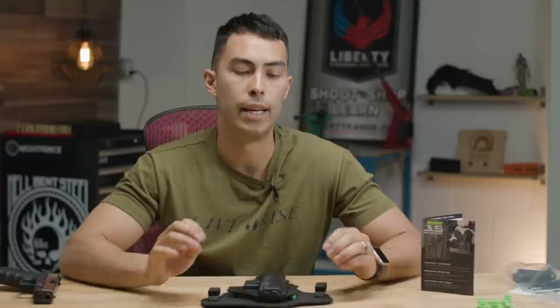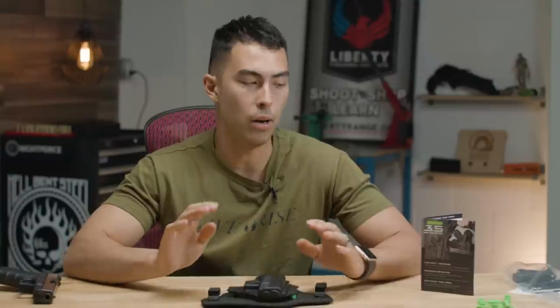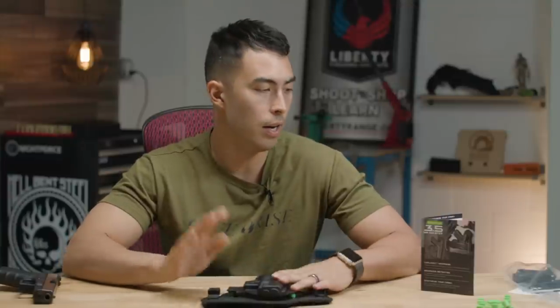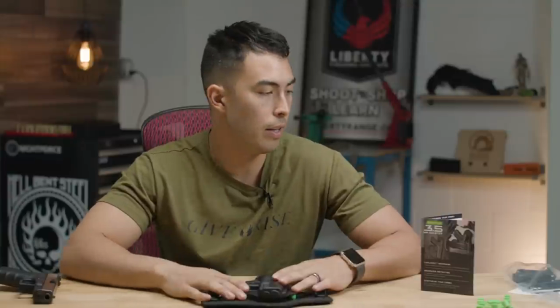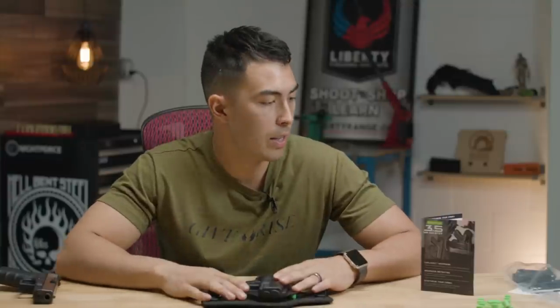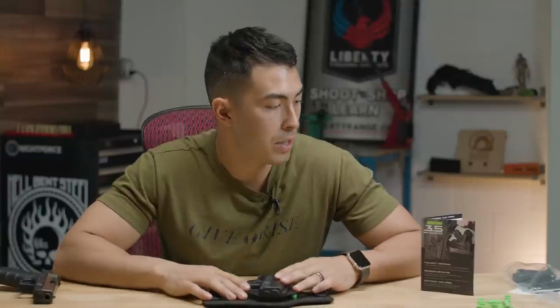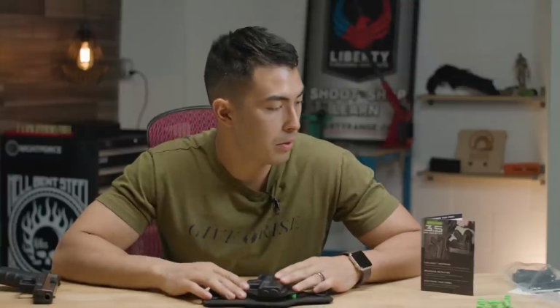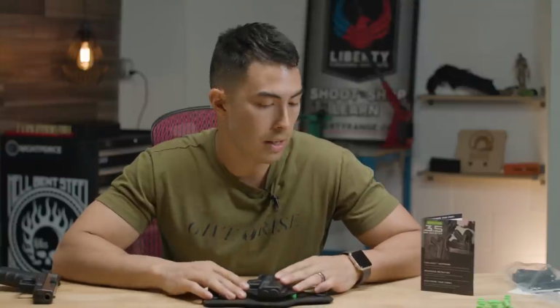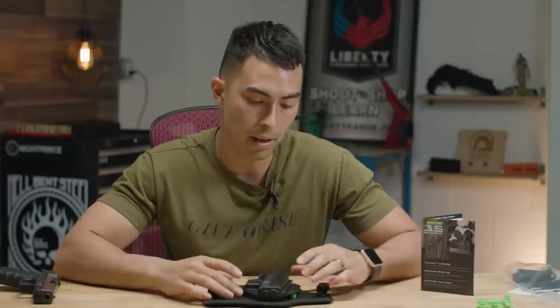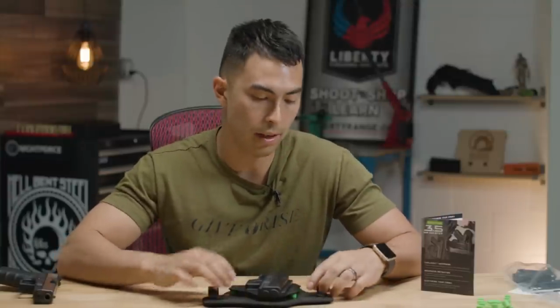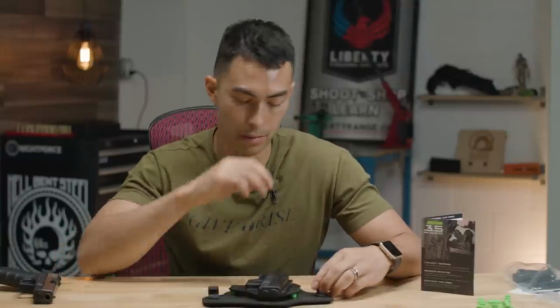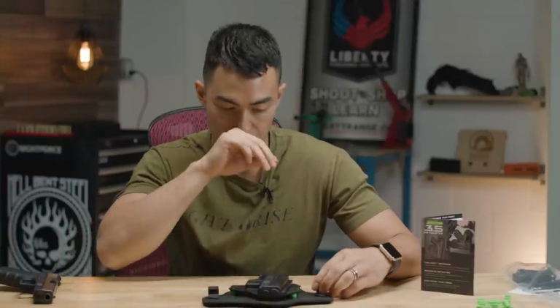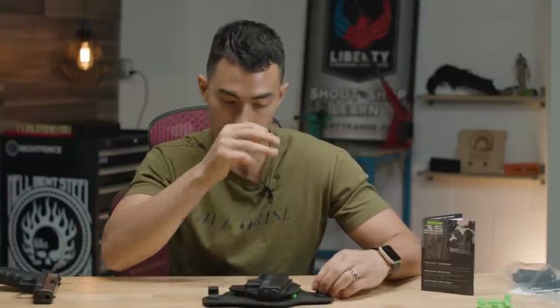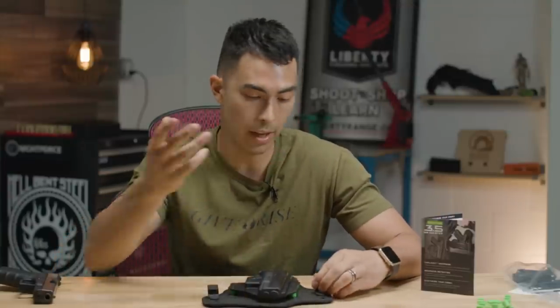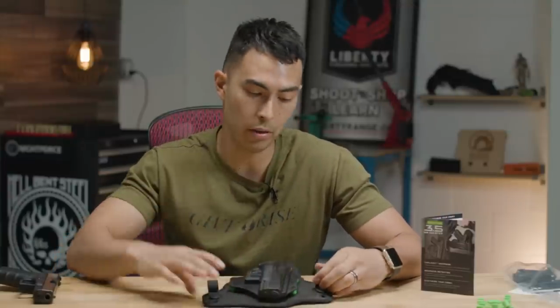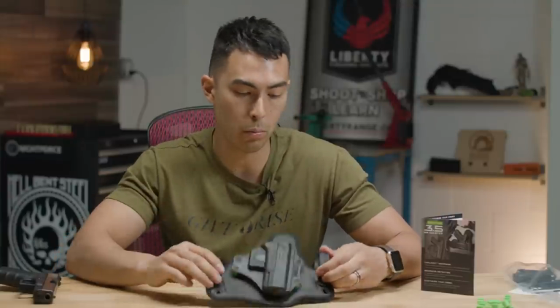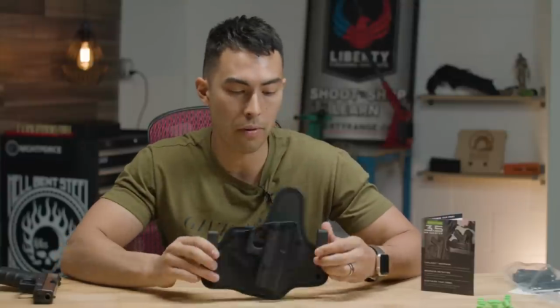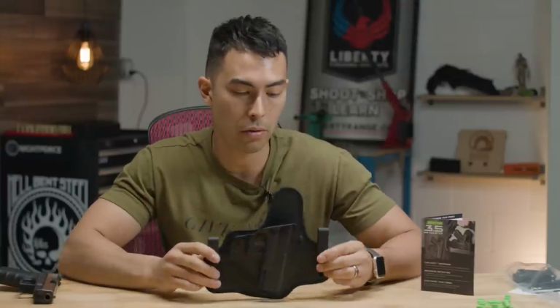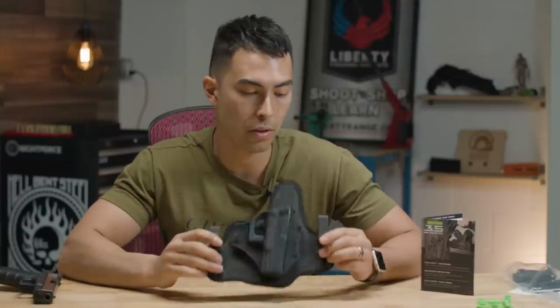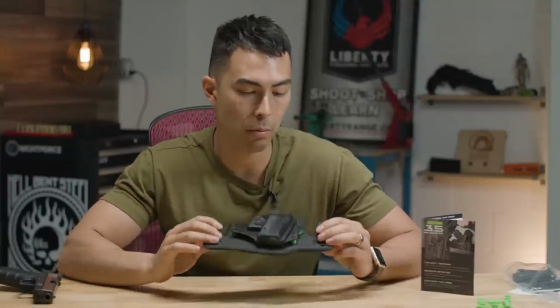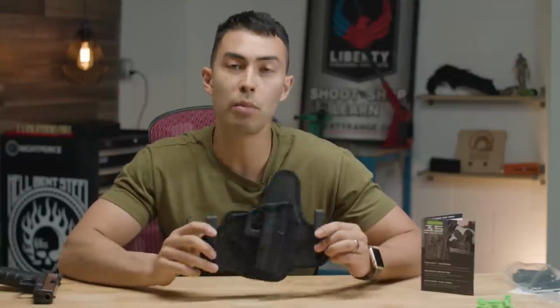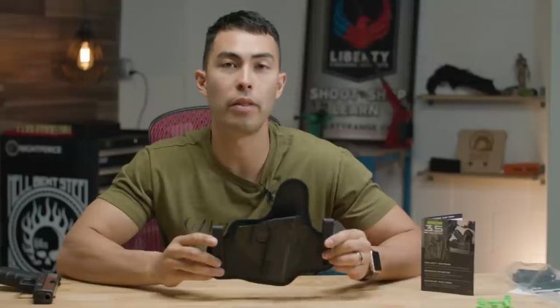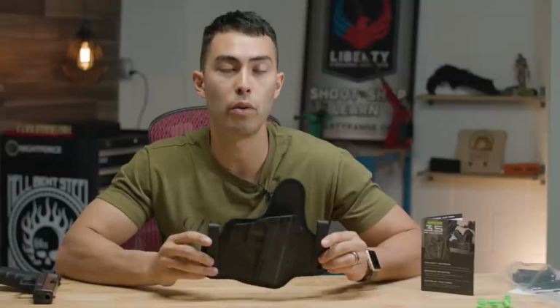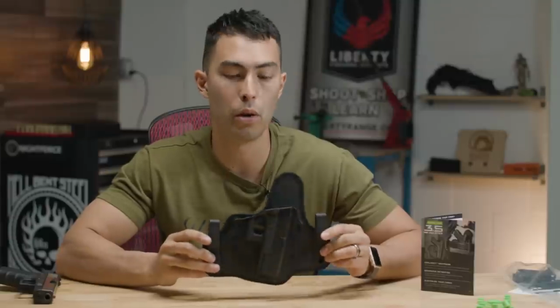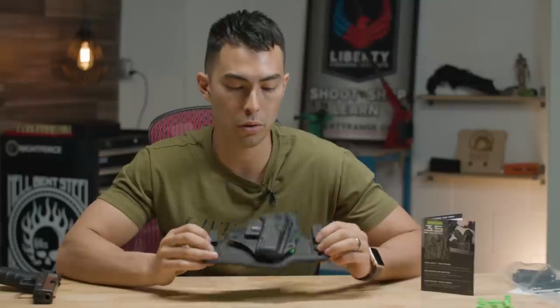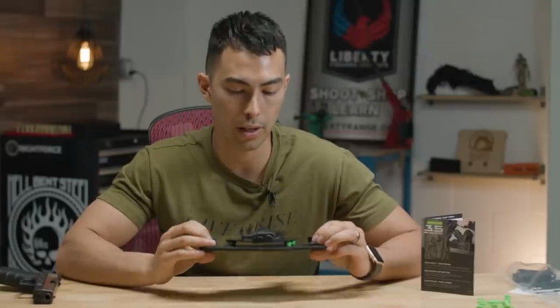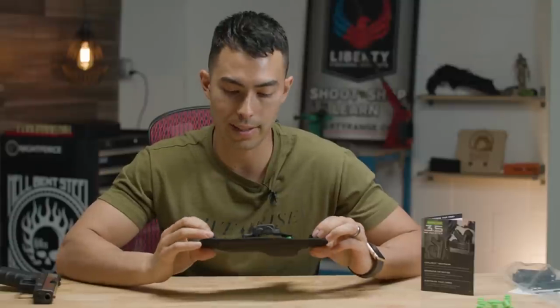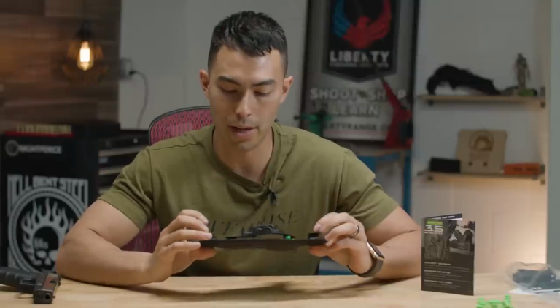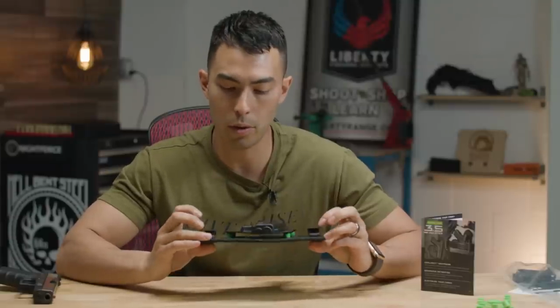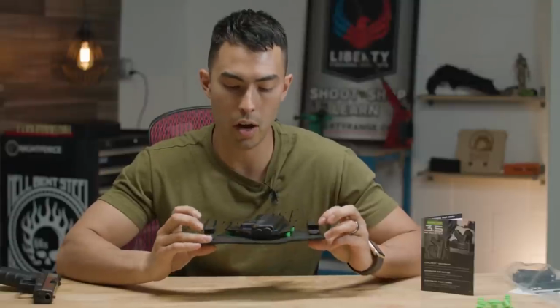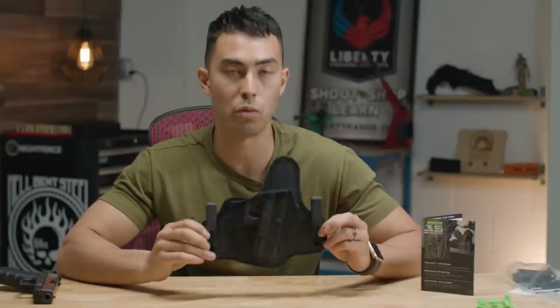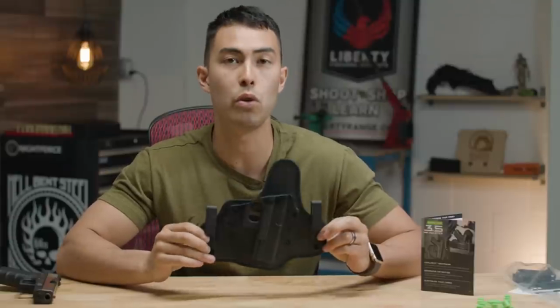These guys reached out to me — they said they've got their new 3.5 holster, it's an improvement on their 3.0 holster, and asked if they could send one out and get an honest review.